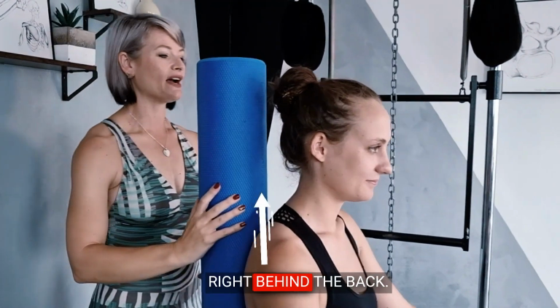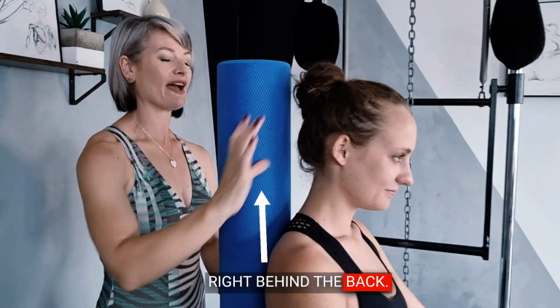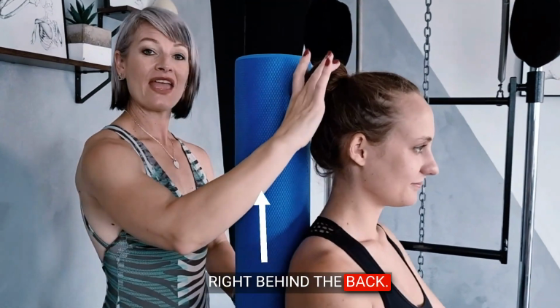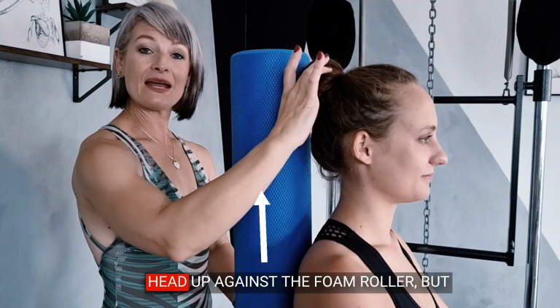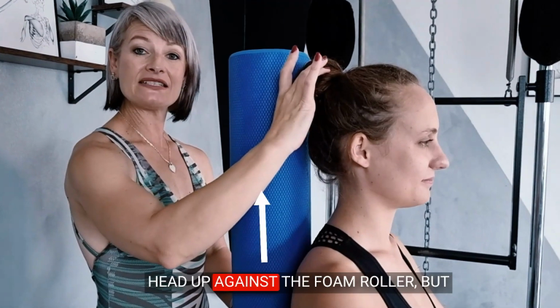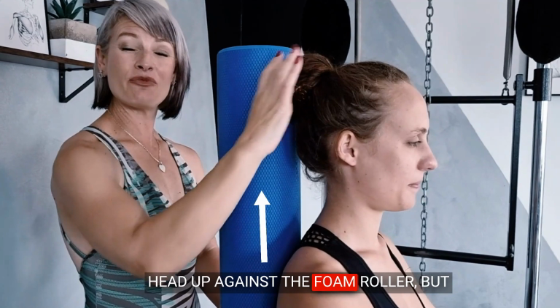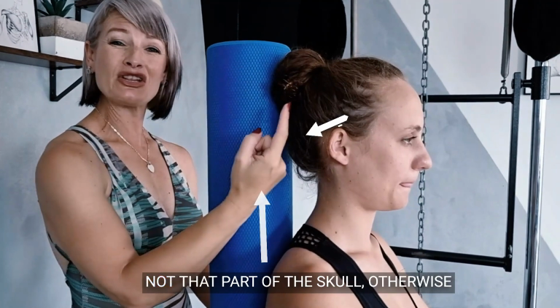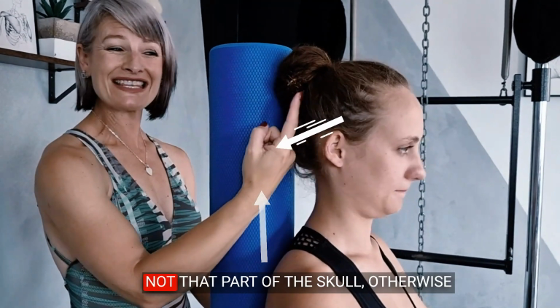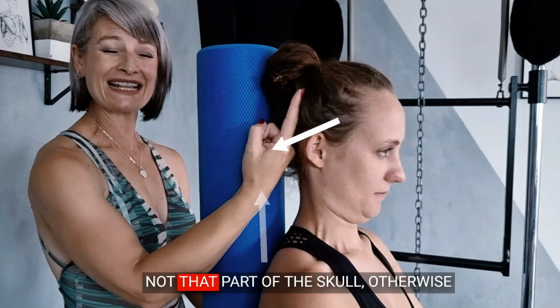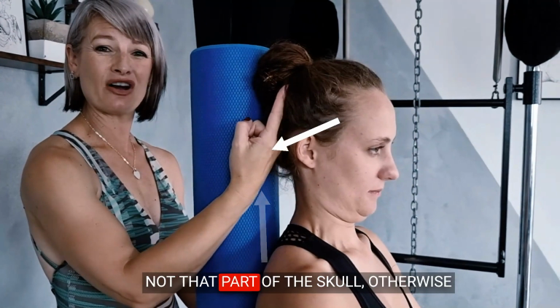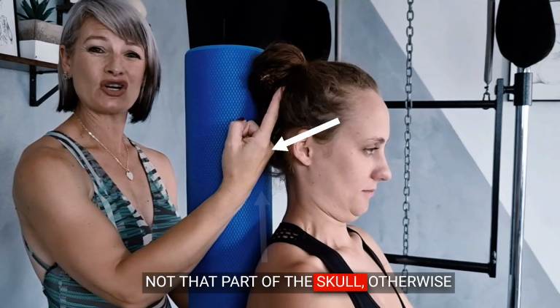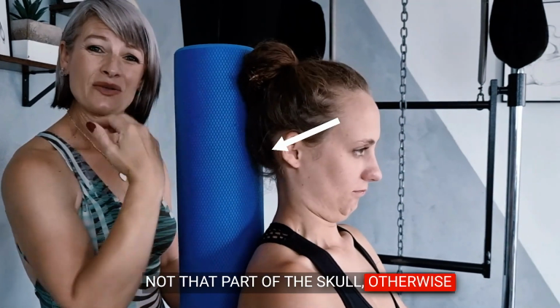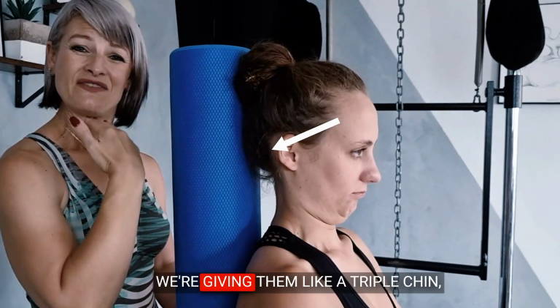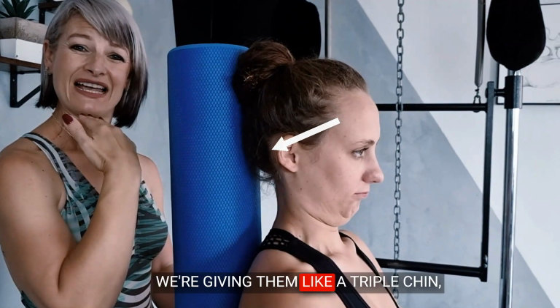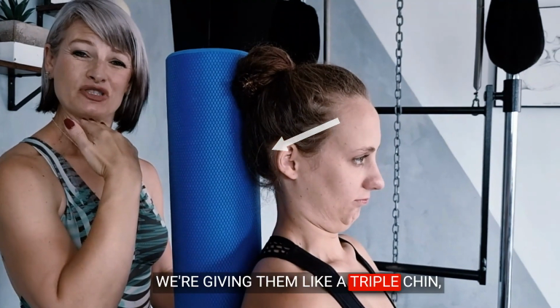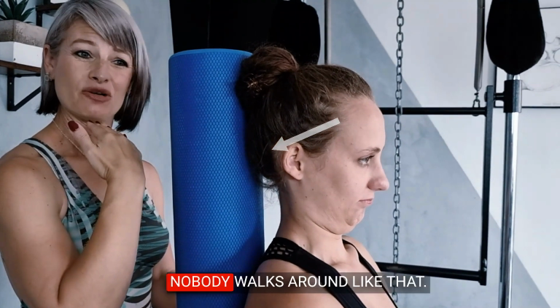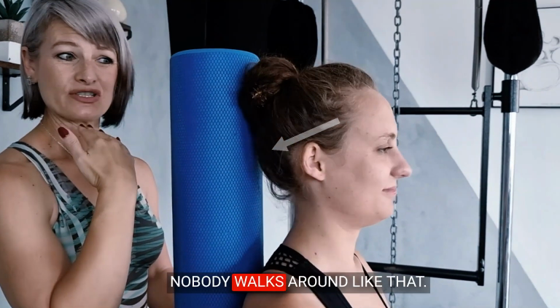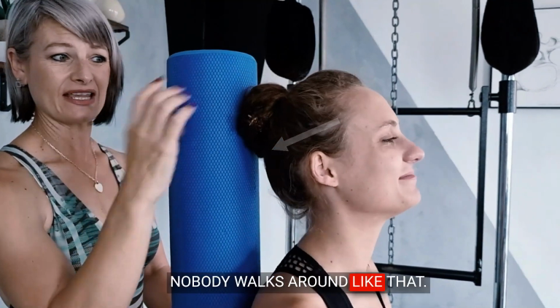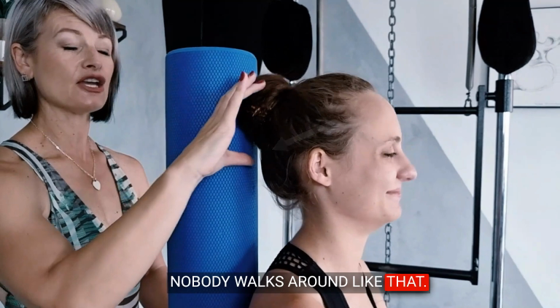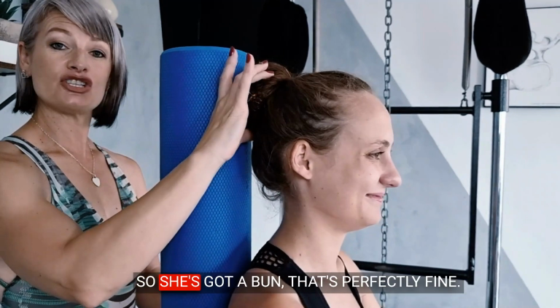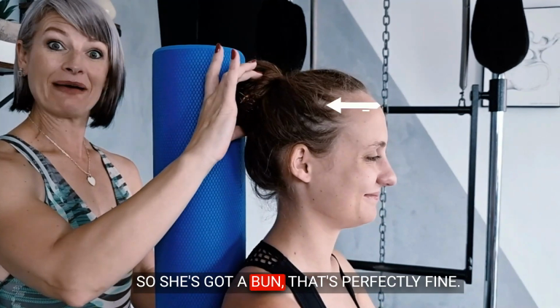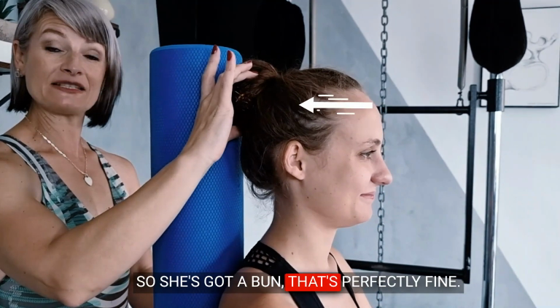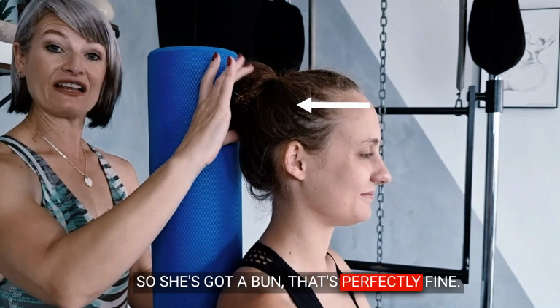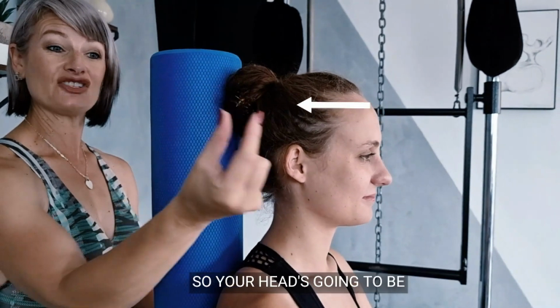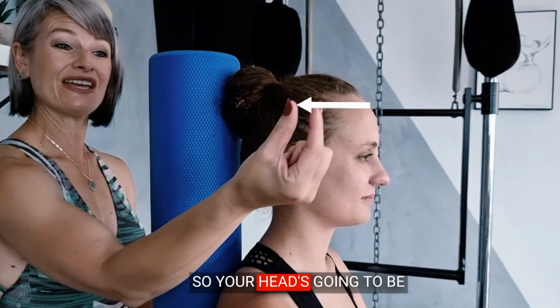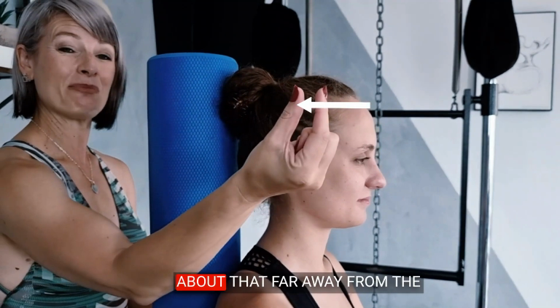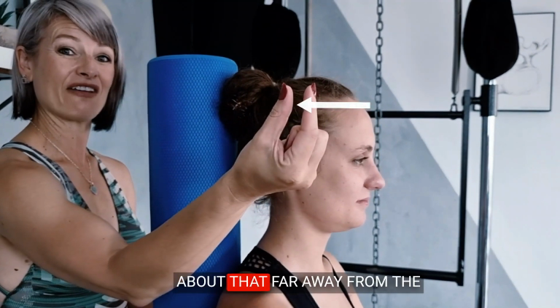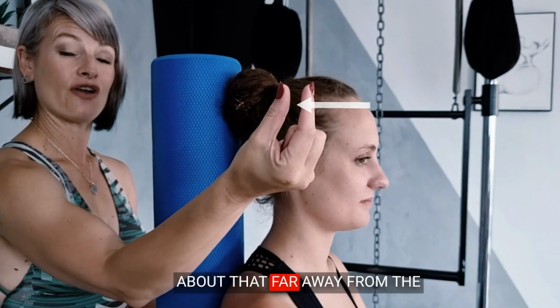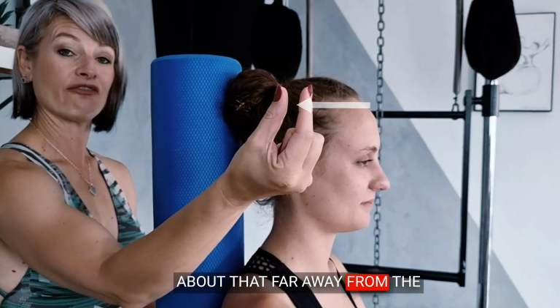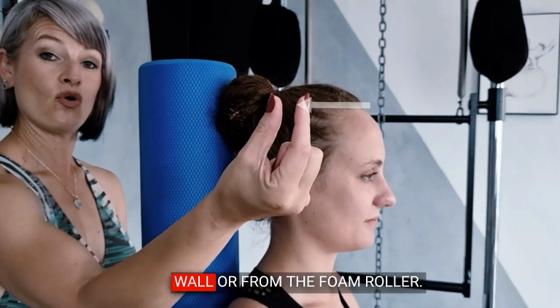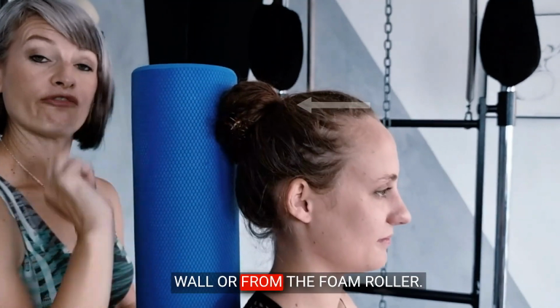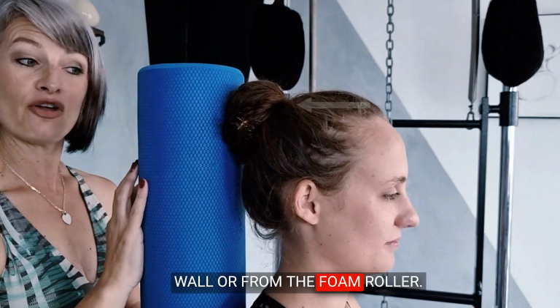Head up against the foam roller, but not that part of the skull — otherwise we're giving them a triple chin, and nobody walks around like that. So she's got a neutral chin tuck, which is perfectly fine. Your head is going to be about that far away from the wall or from the foam roller.